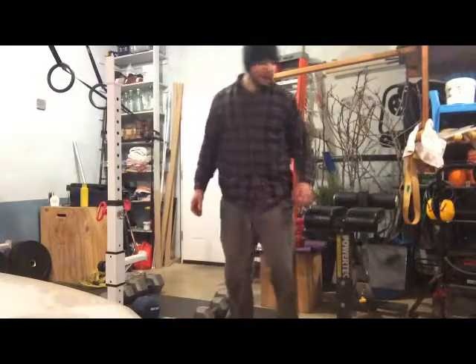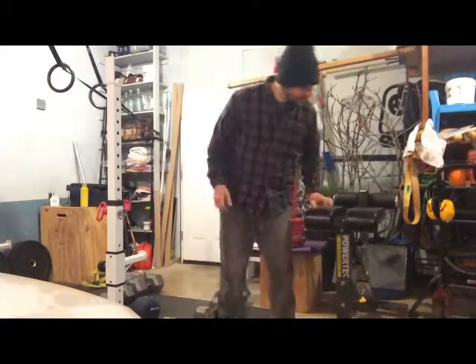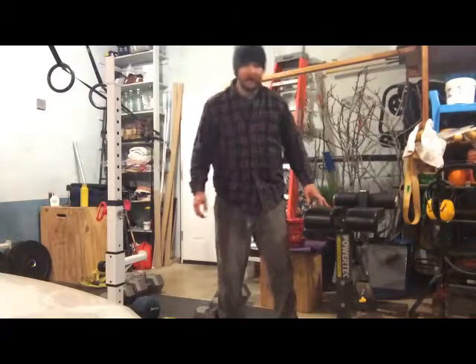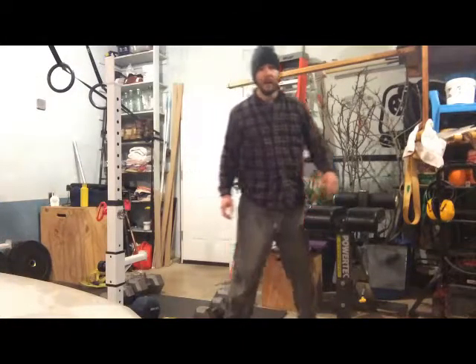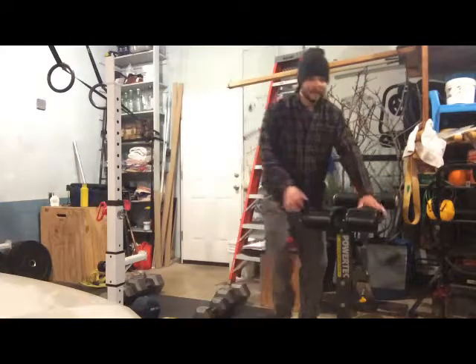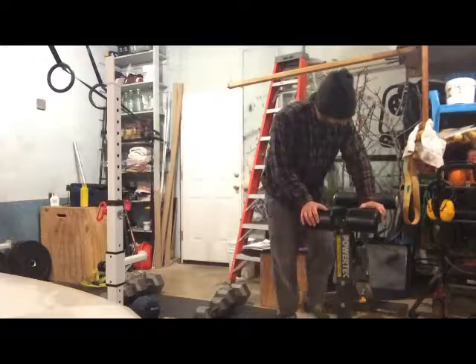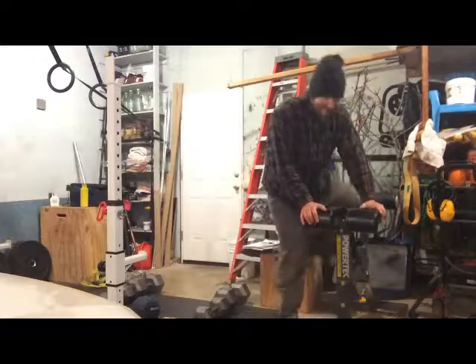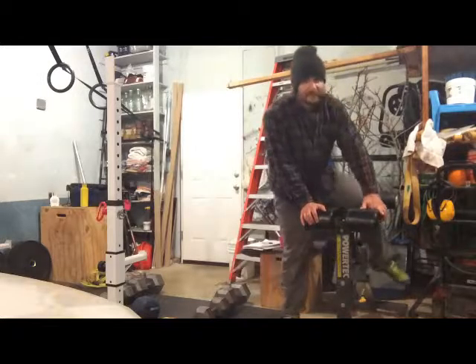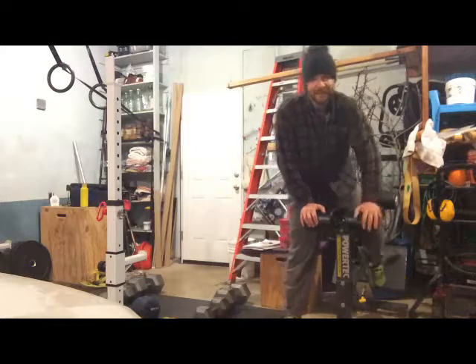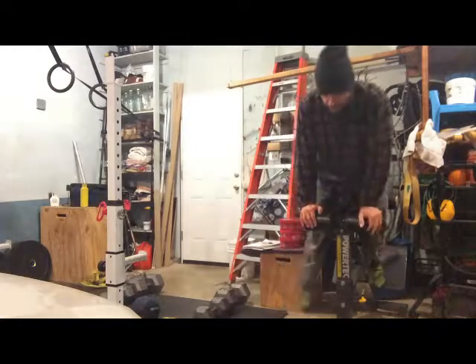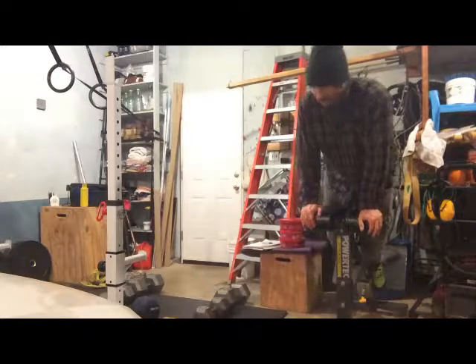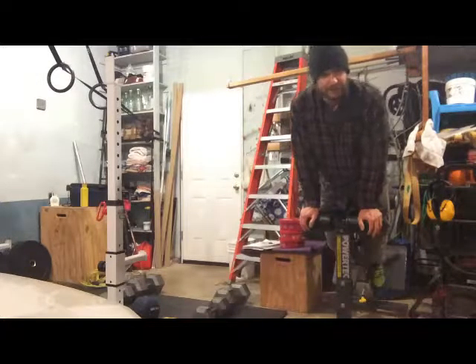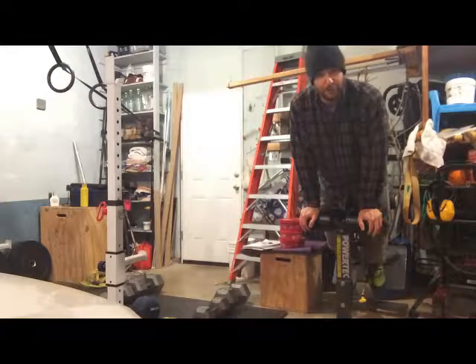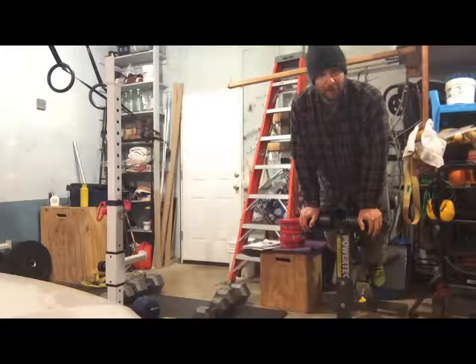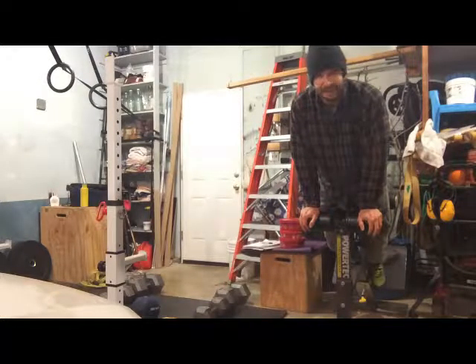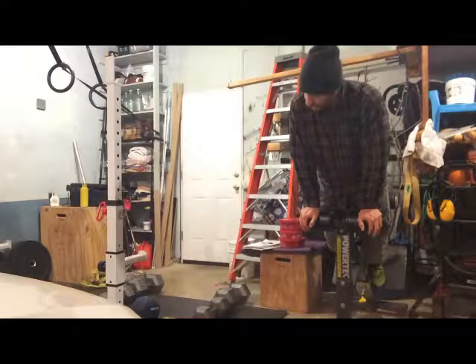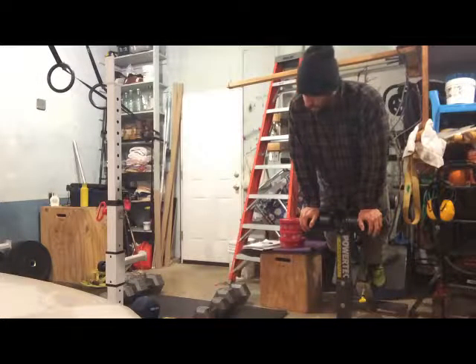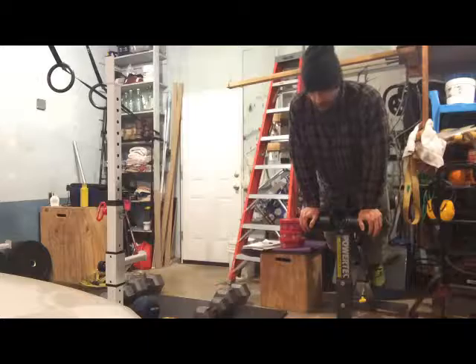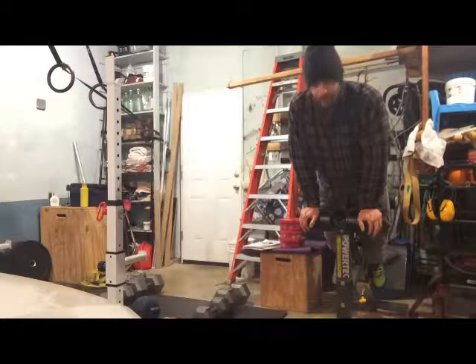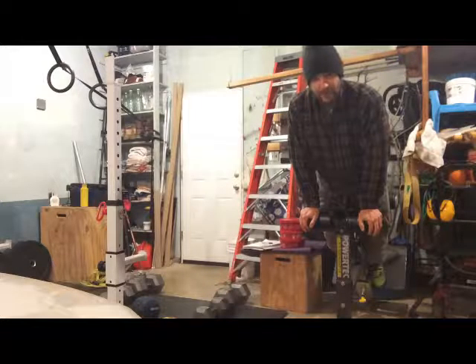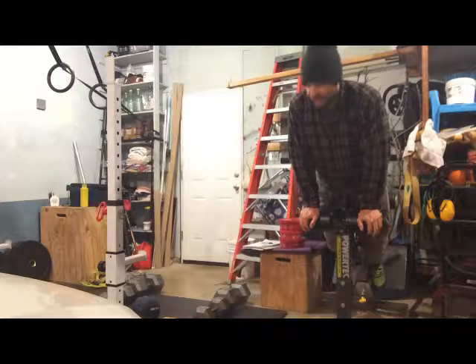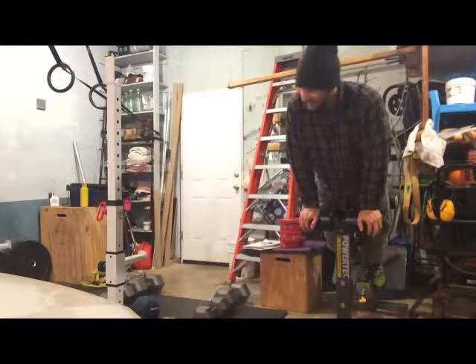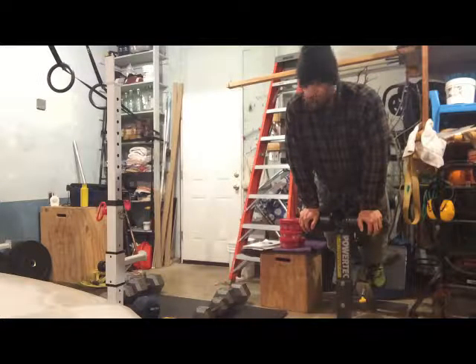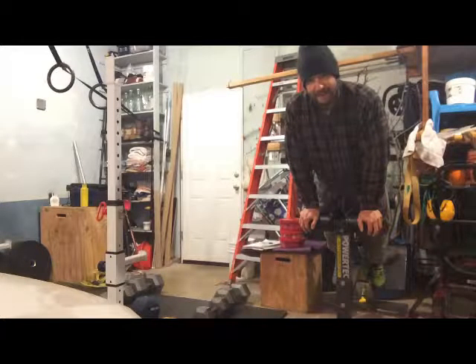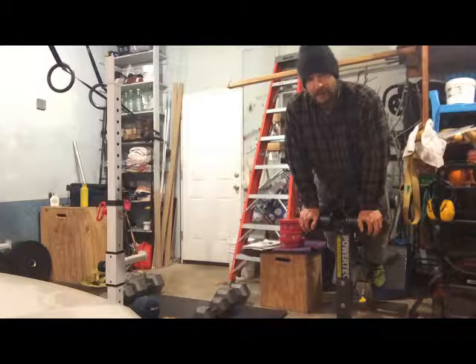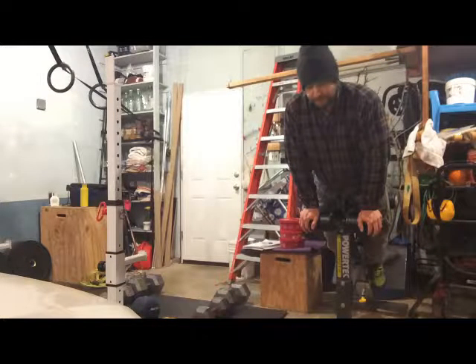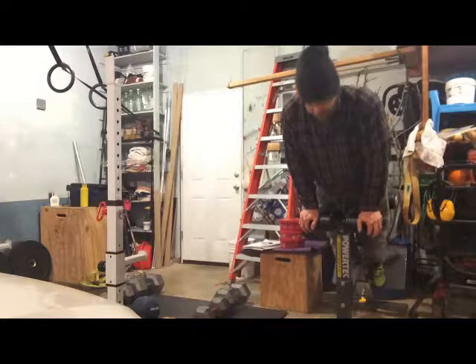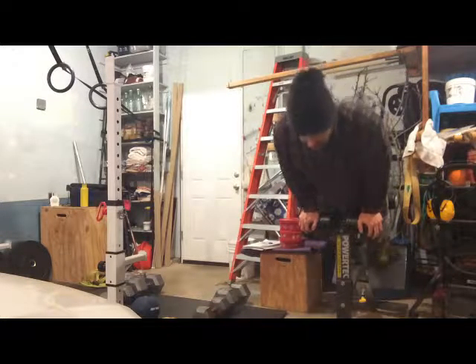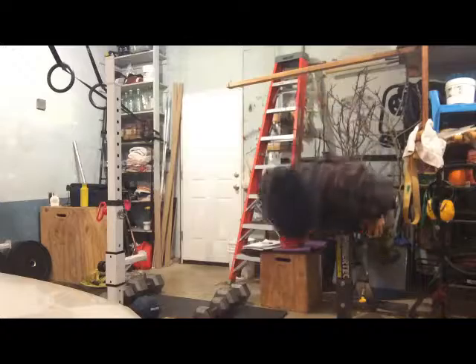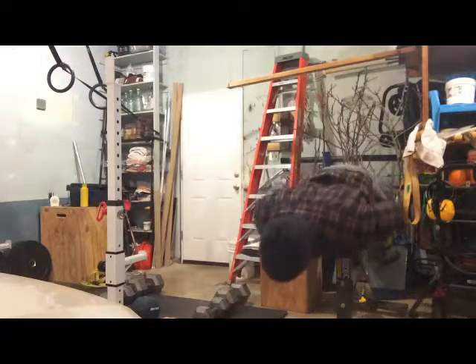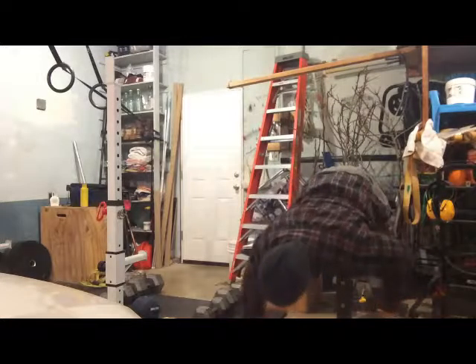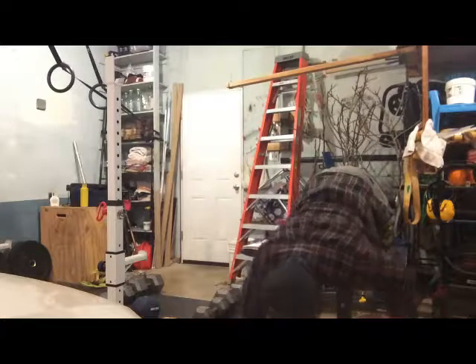Already a few sets in. I did back extensions with a 45 pound bar on my back for two sets of 12. I did some straight leg sit-ups over a med ball, set of 12, set of eight.